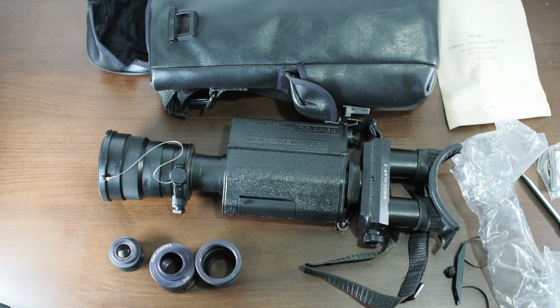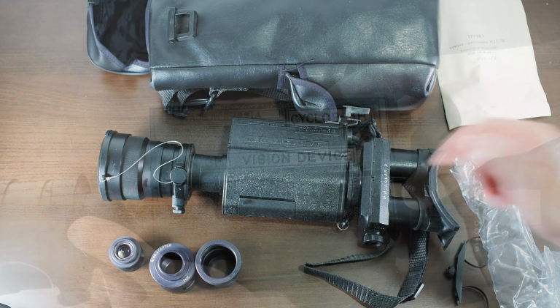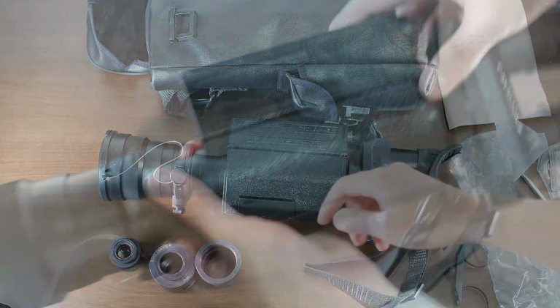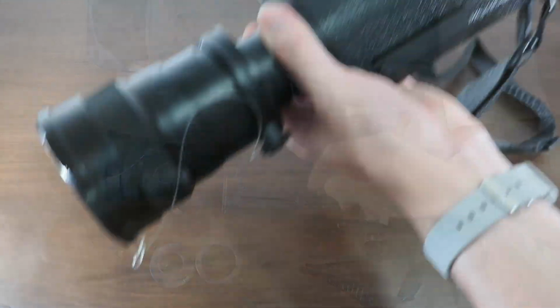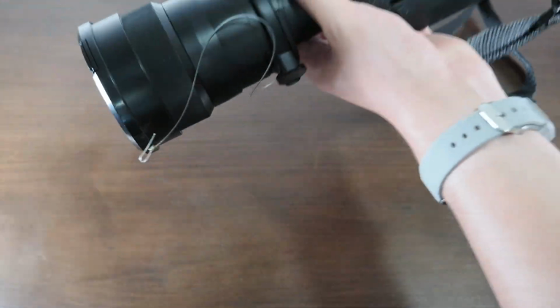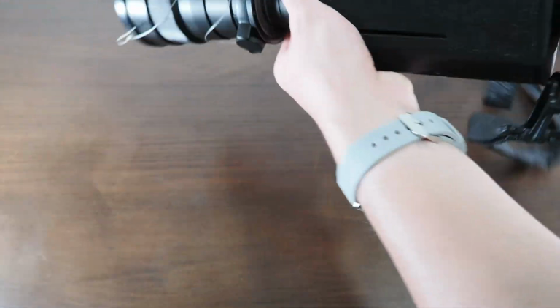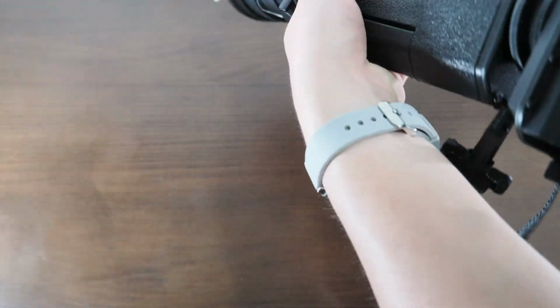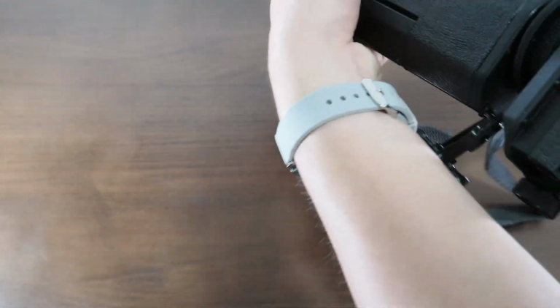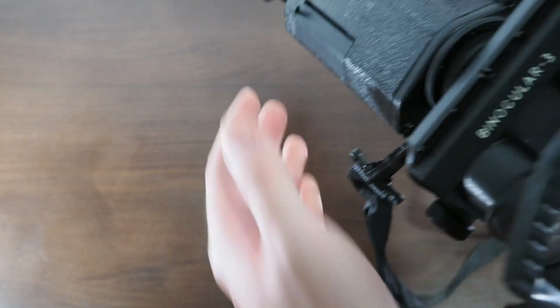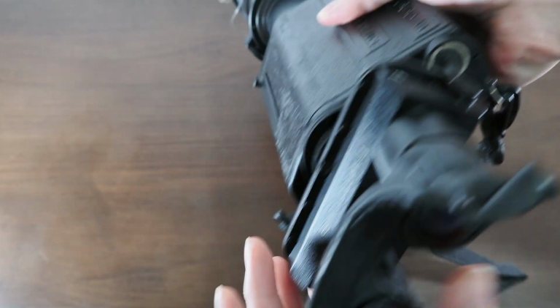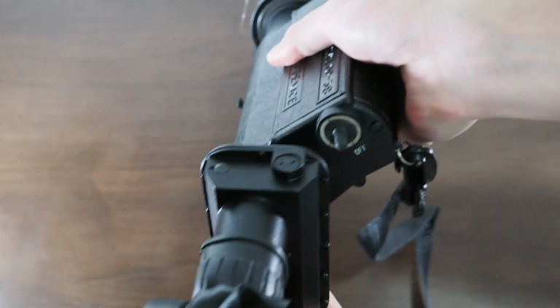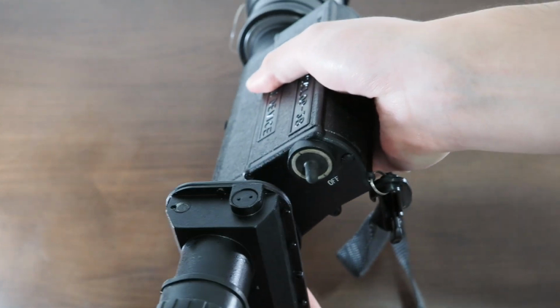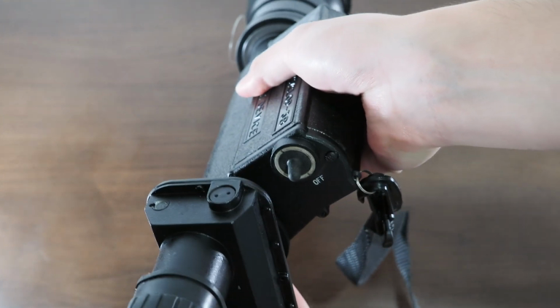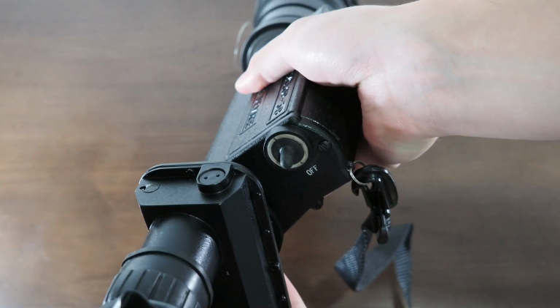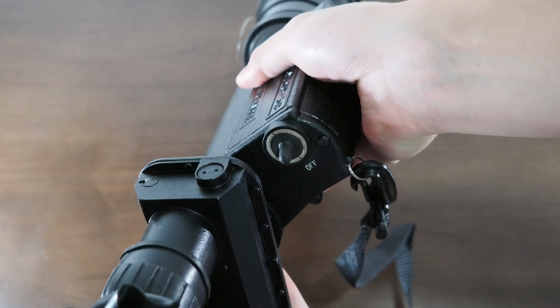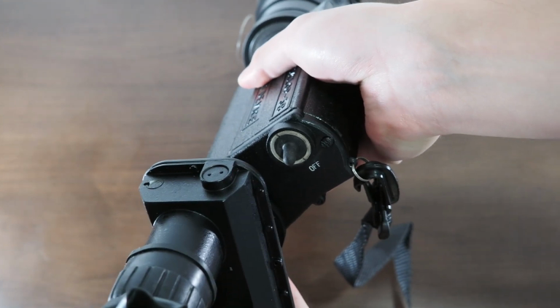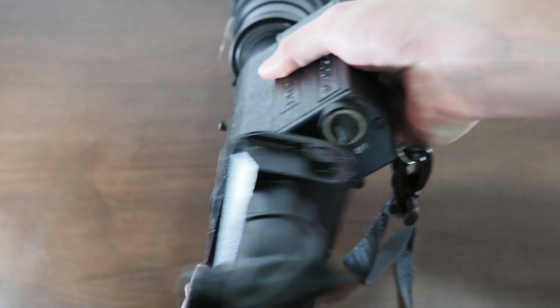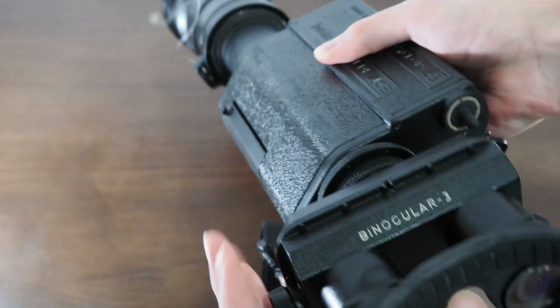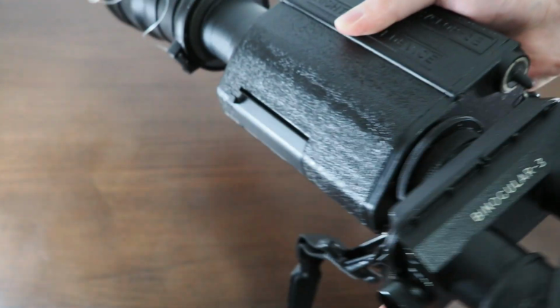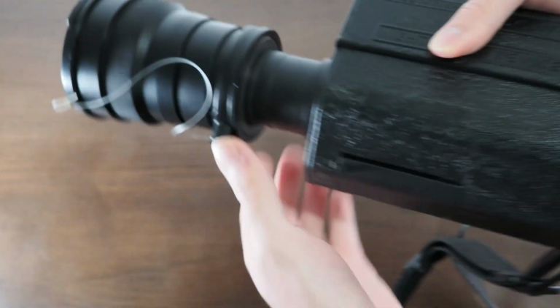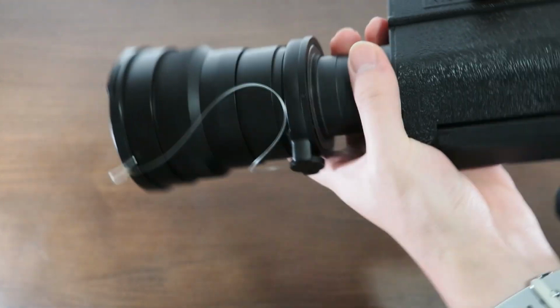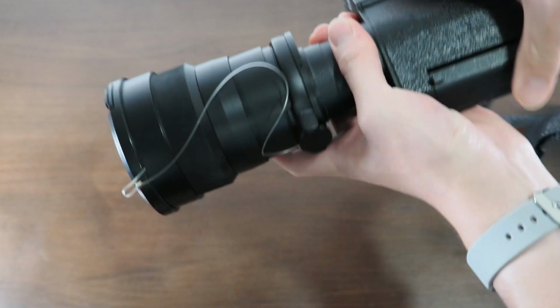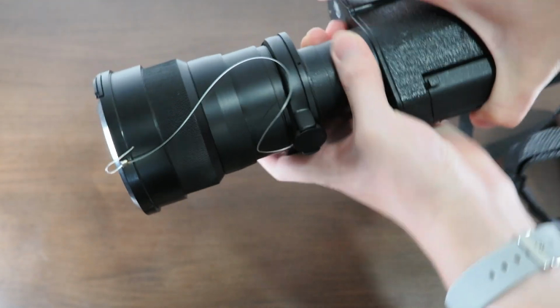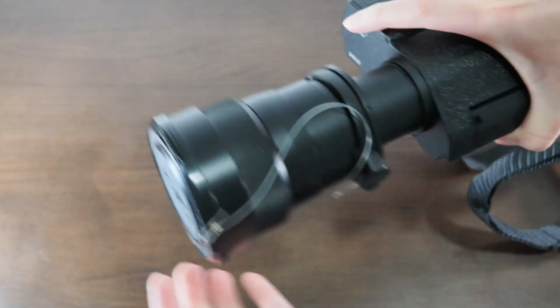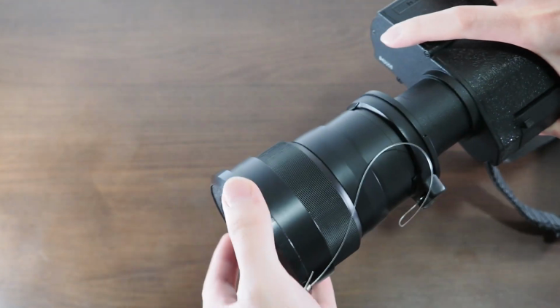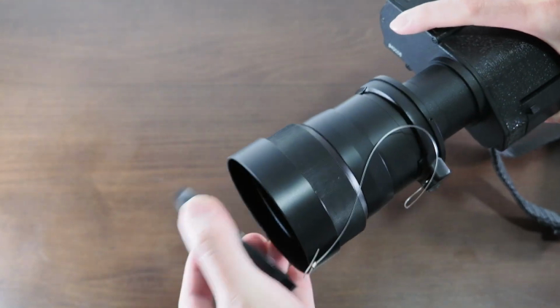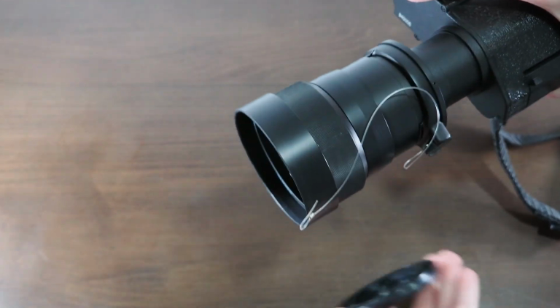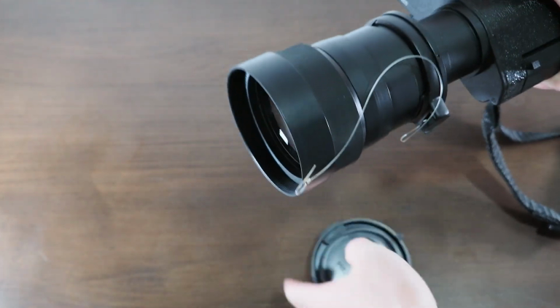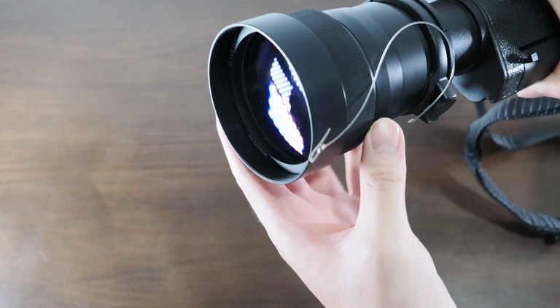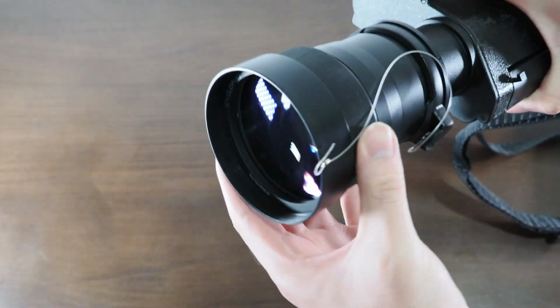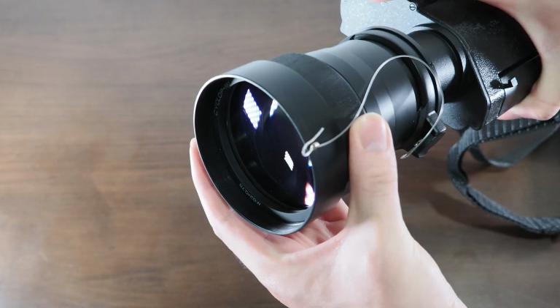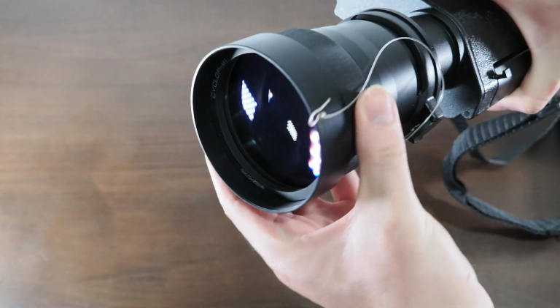Now let's talk about the controls on this unit. First of all, you have the power switch at the back. To focus the objective lens, you simply just turn it.